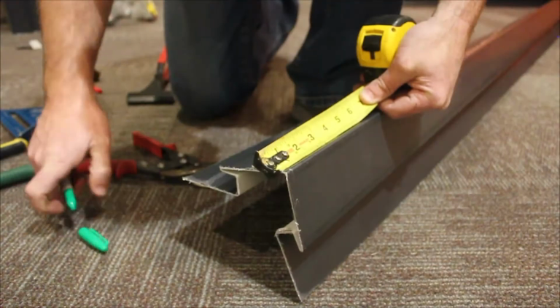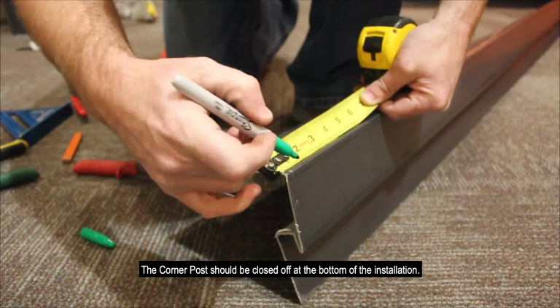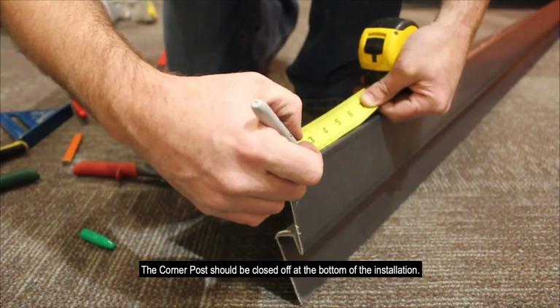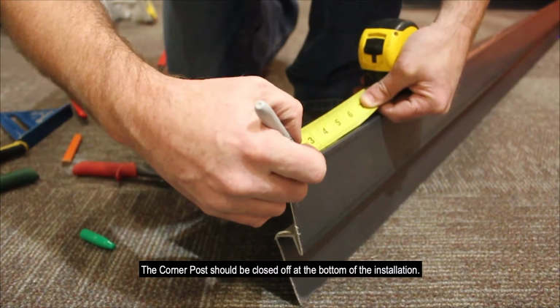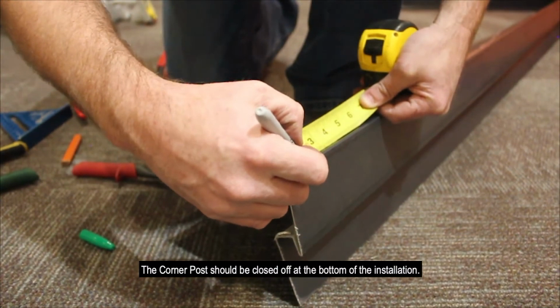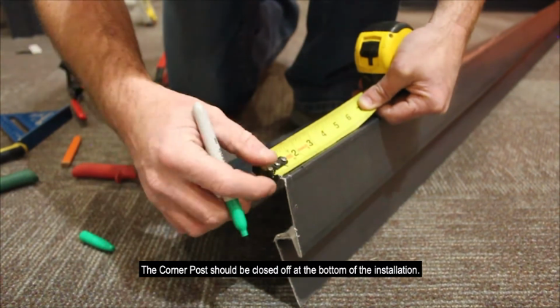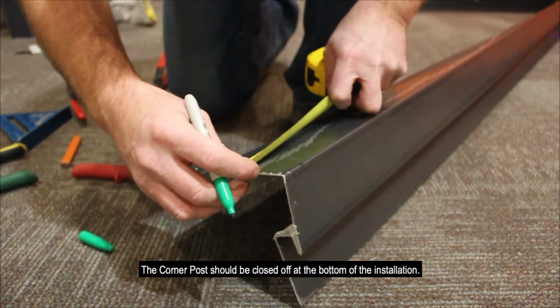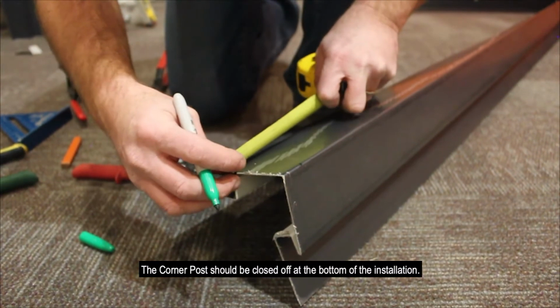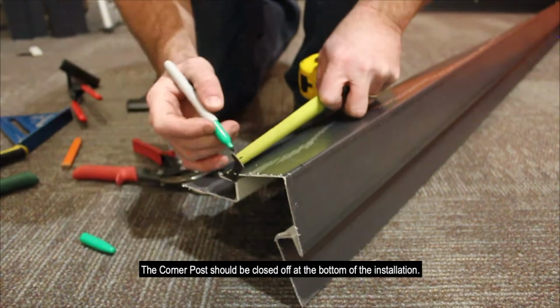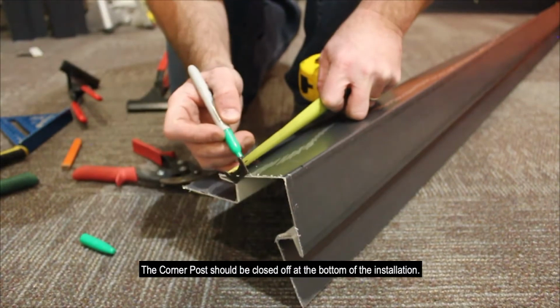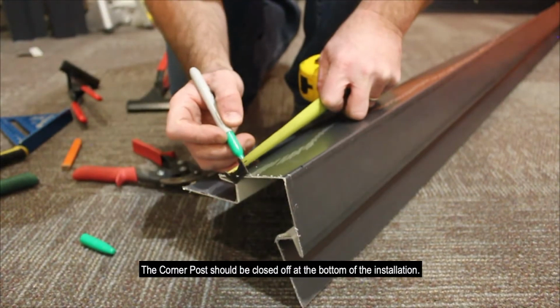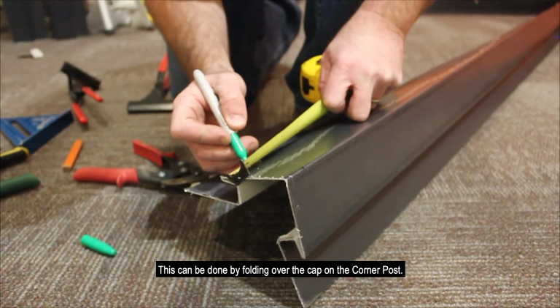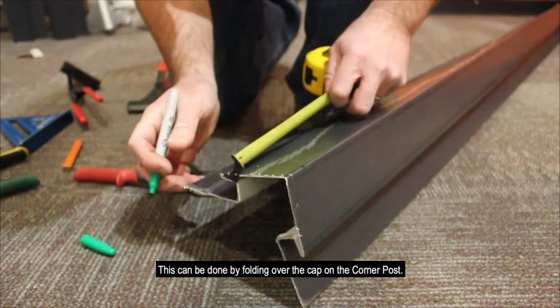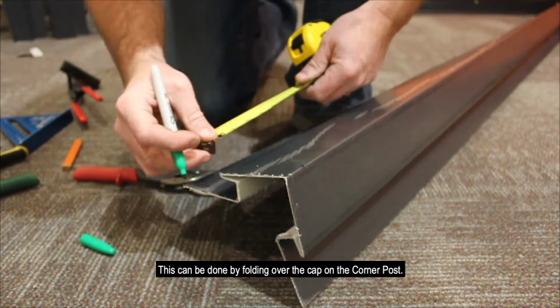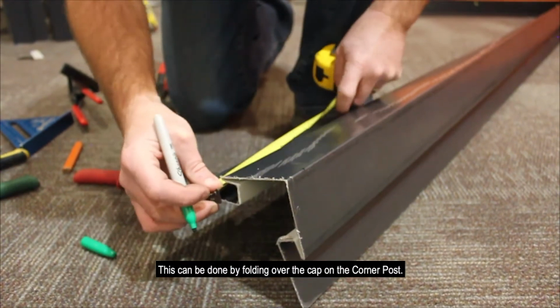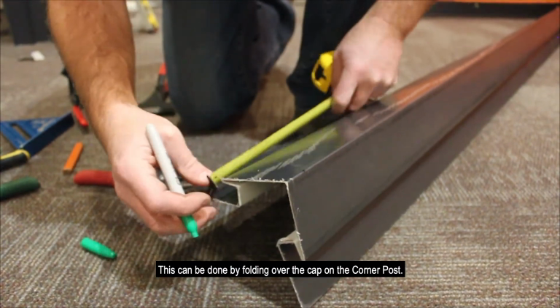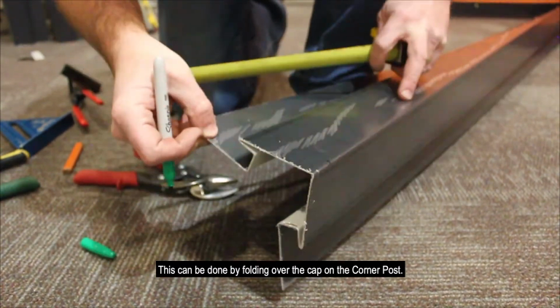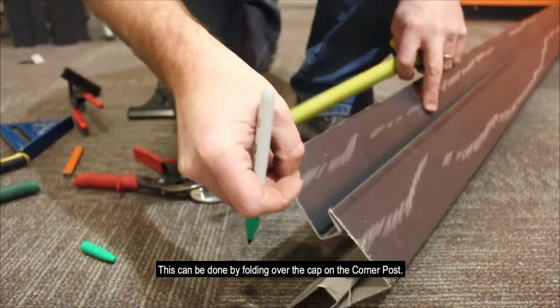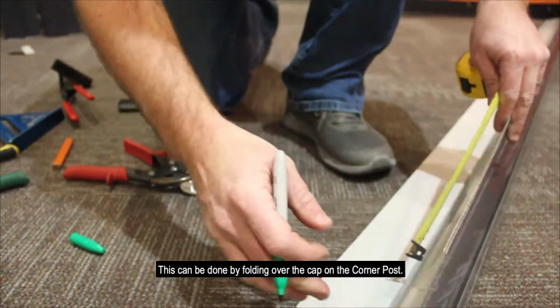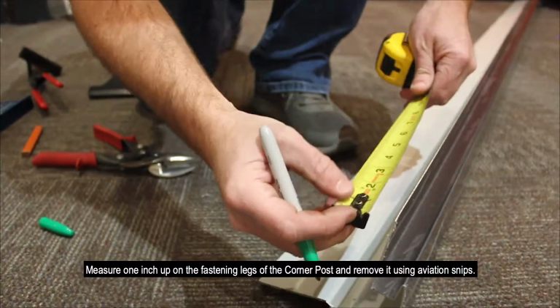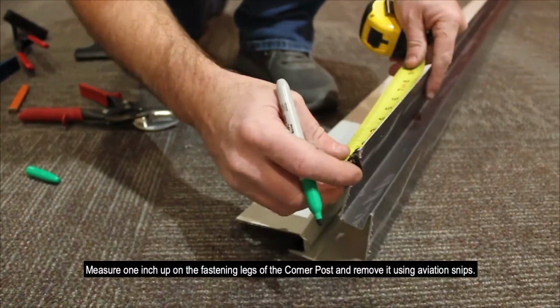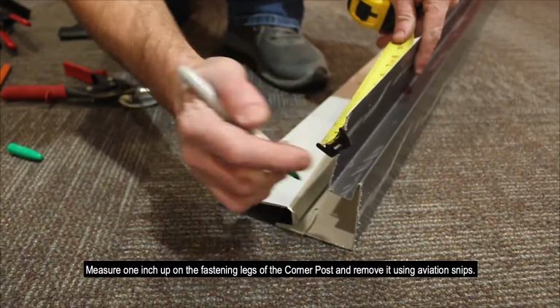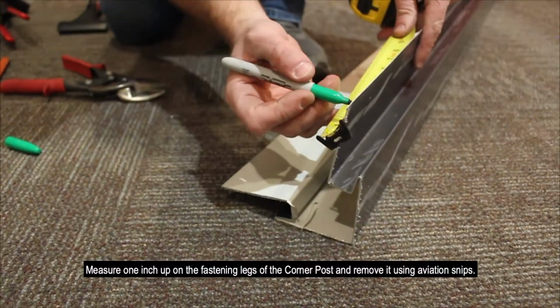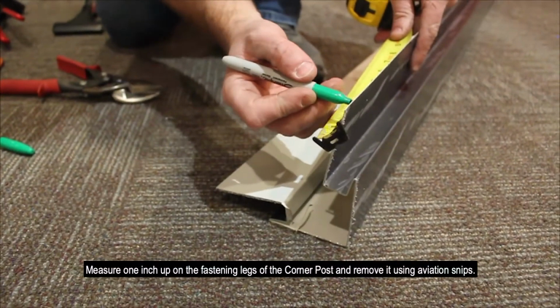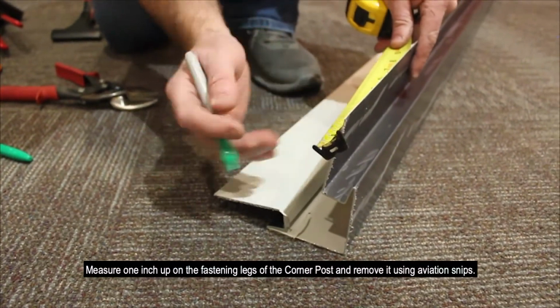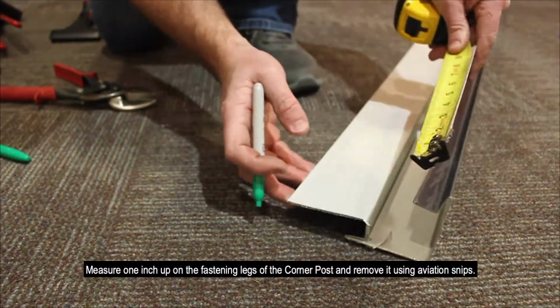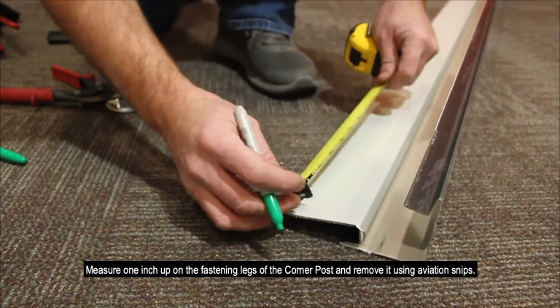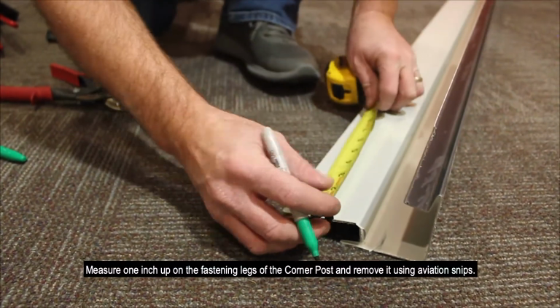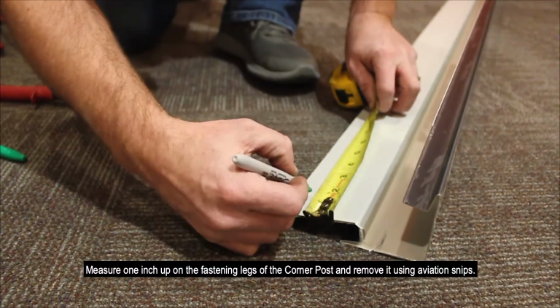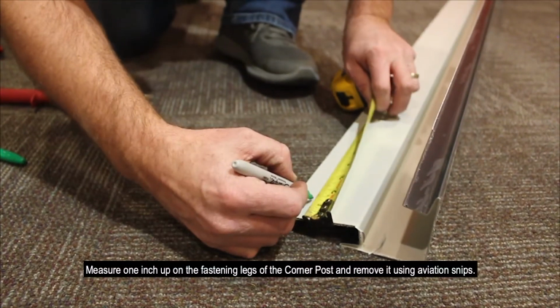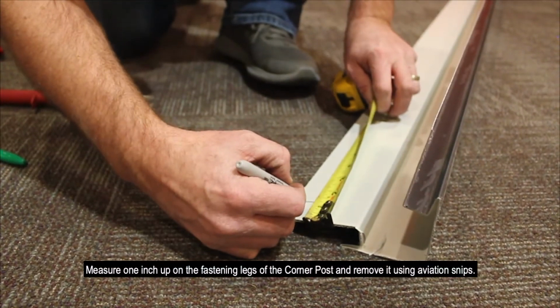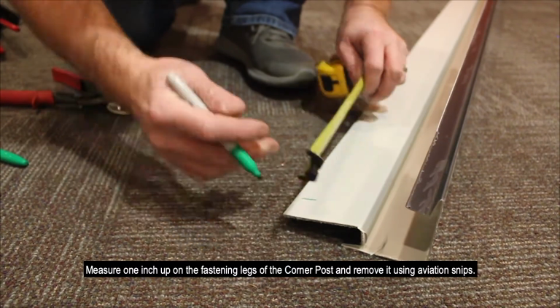The corner post should be closed off at the bottom of the installation. This can be done by folding over the cap on the corner post. Measure one inch up the fastening leg of the corner post and remove it using aviation snips.